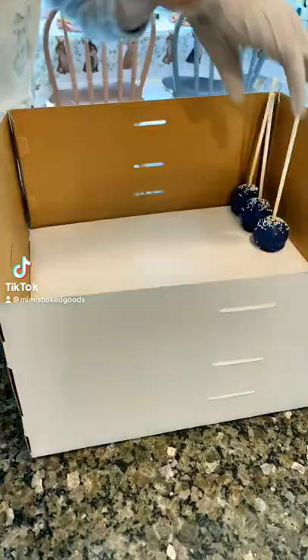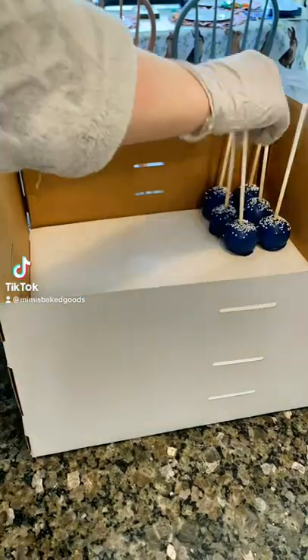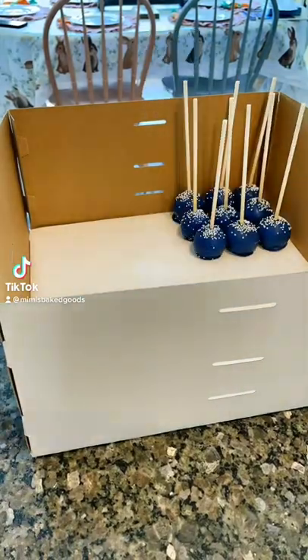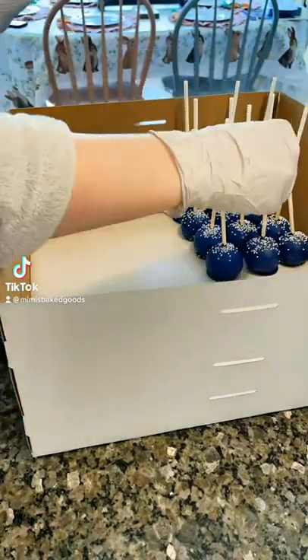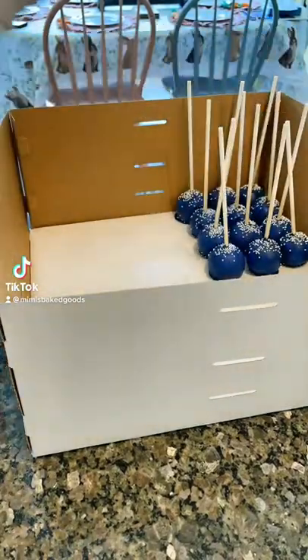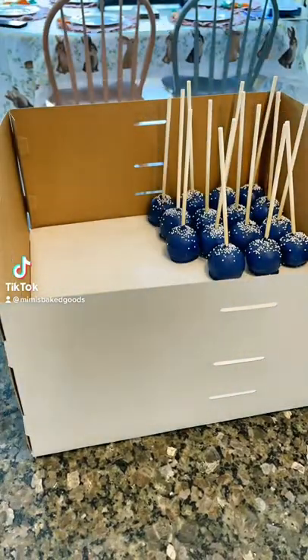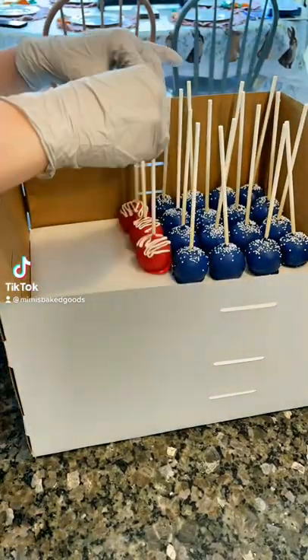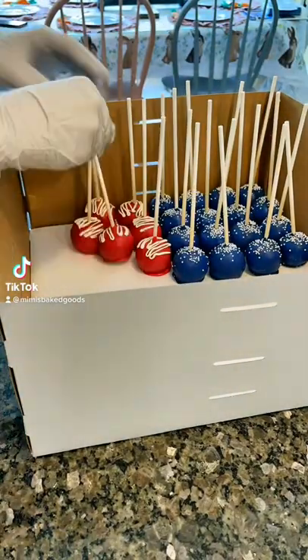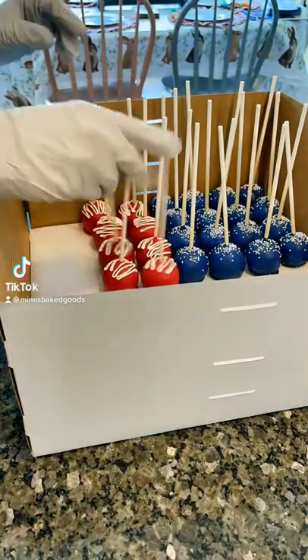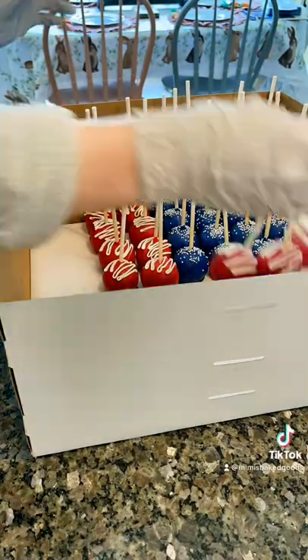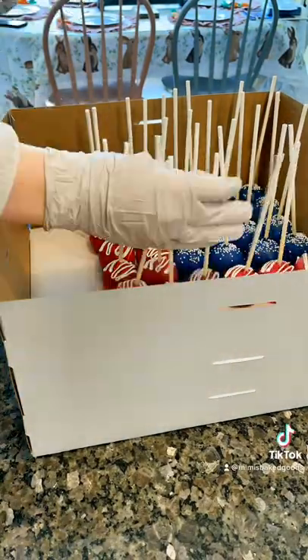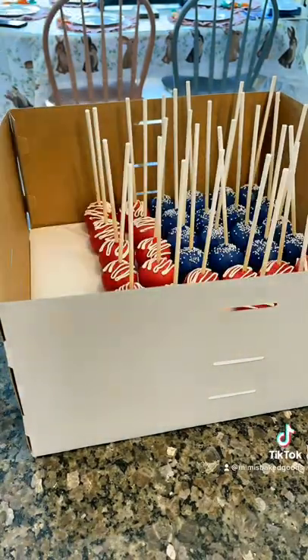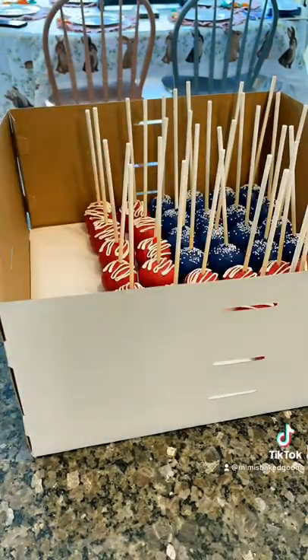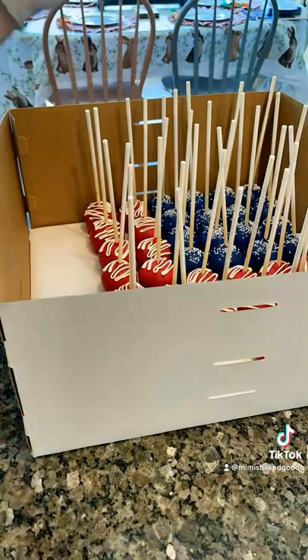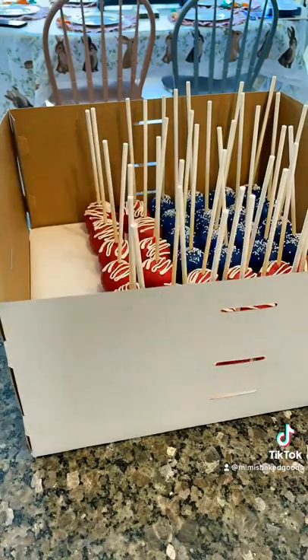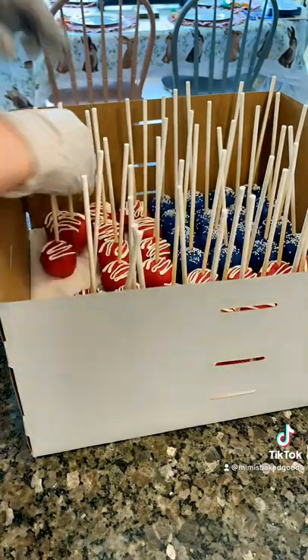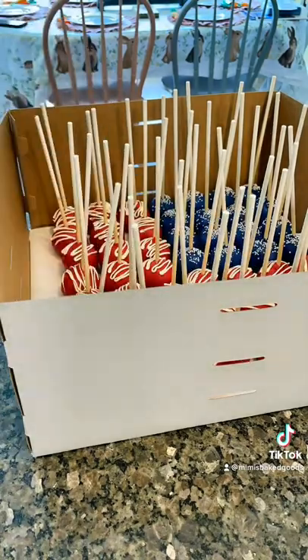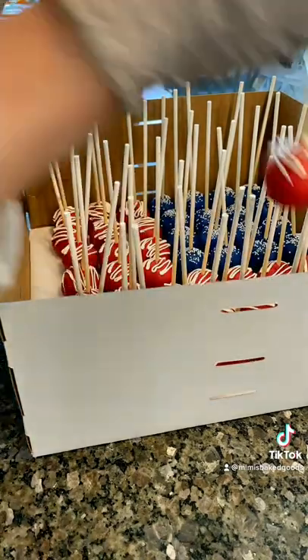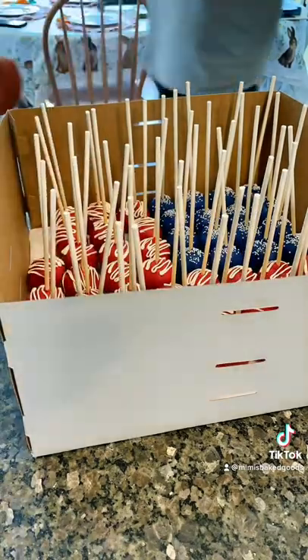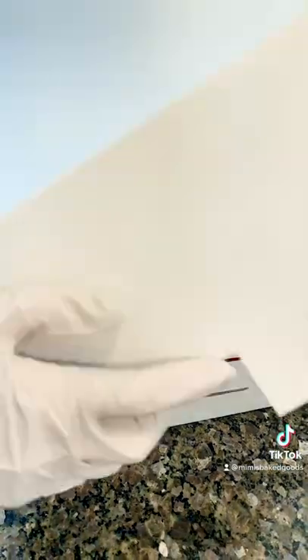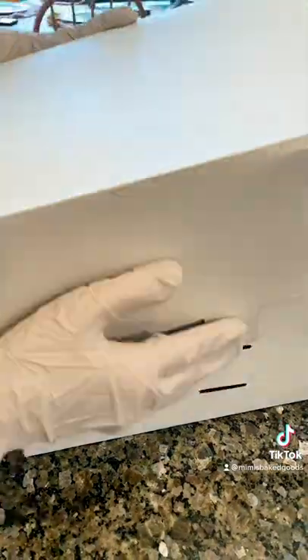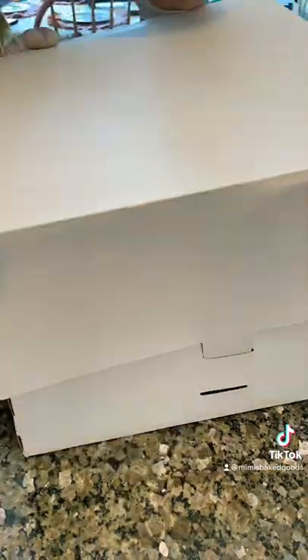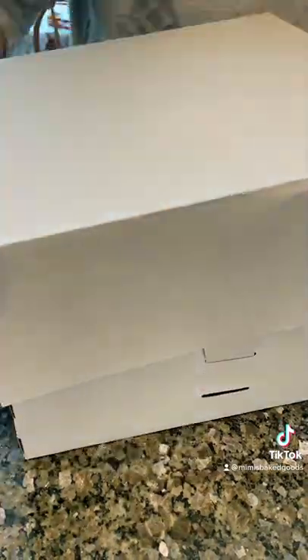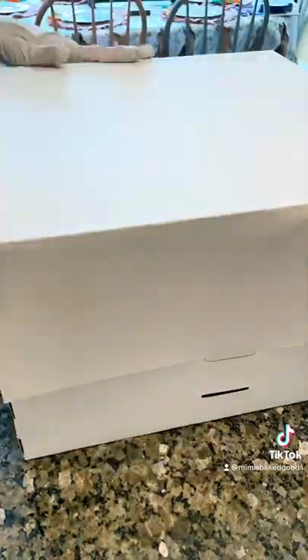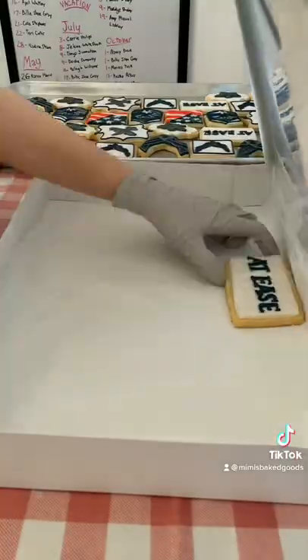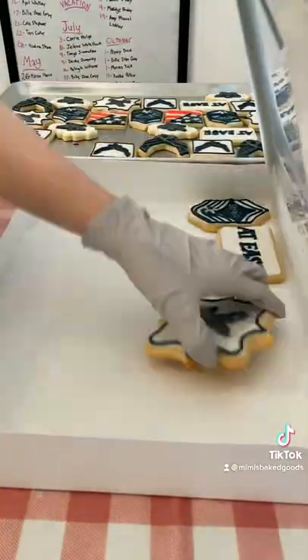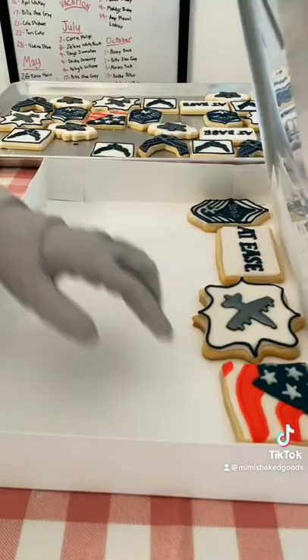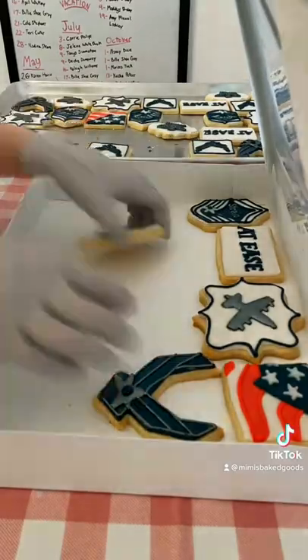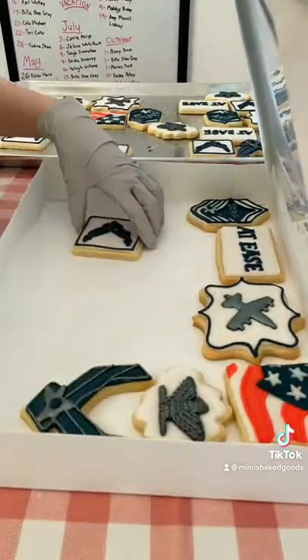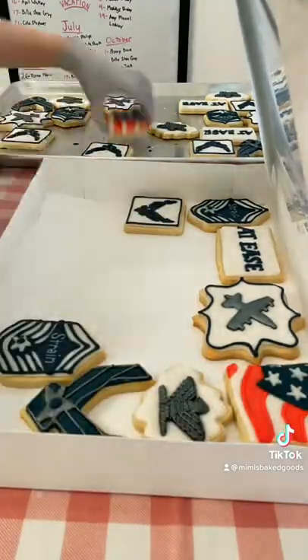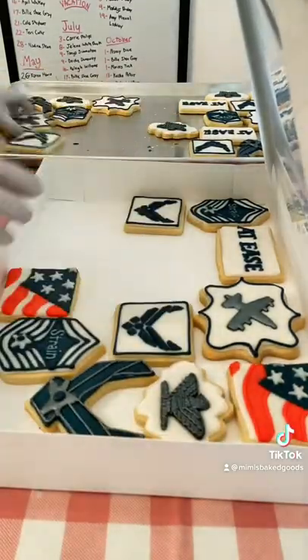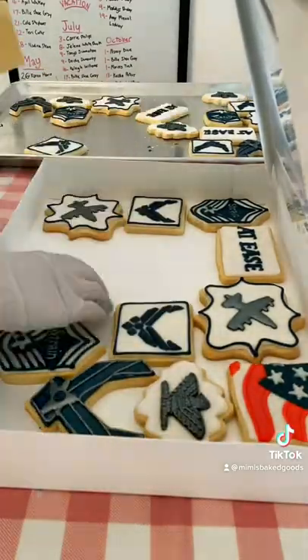Package an order with me for my small home bakery business. First, I'm packaging up these vanilla cake pops that are made to look like the American flag. I just packaged them up in a cake box, and now I'm packaging up the cookies.